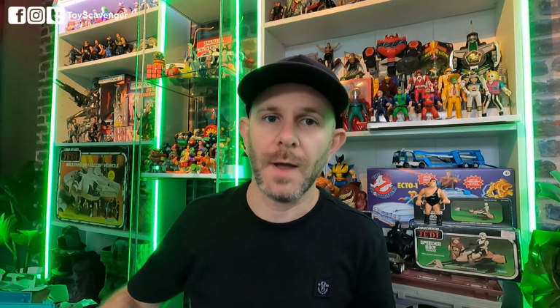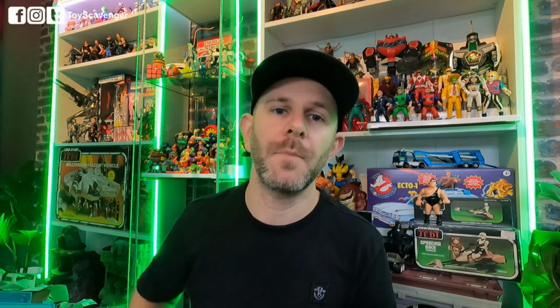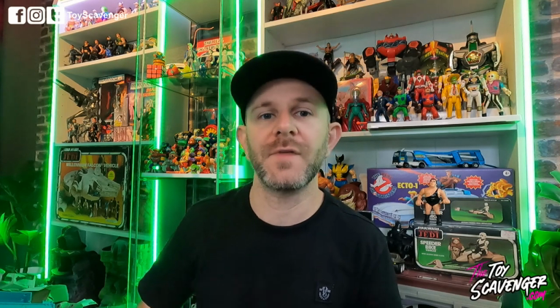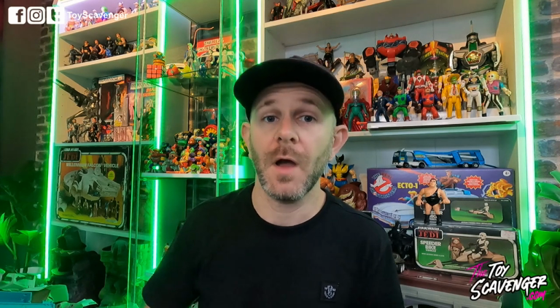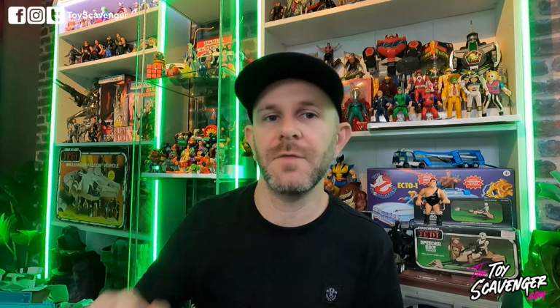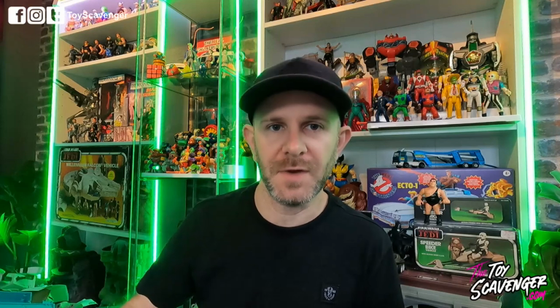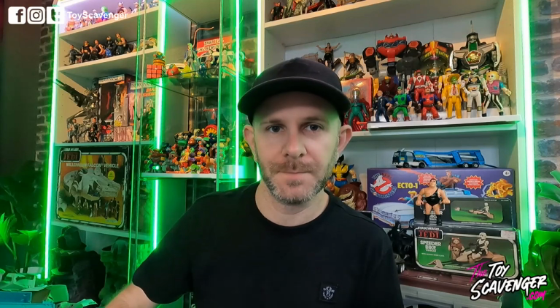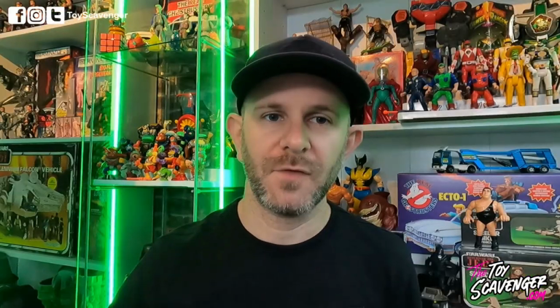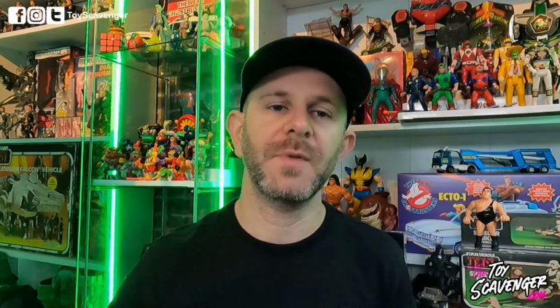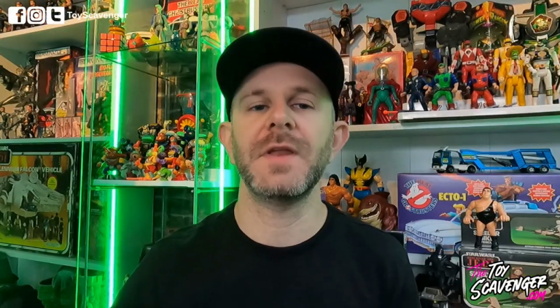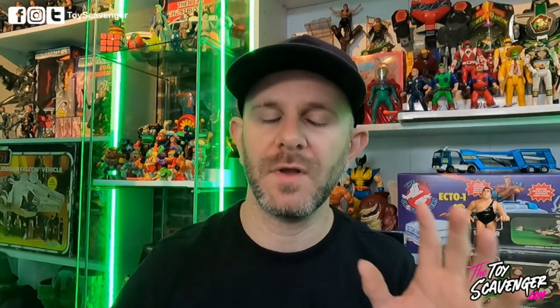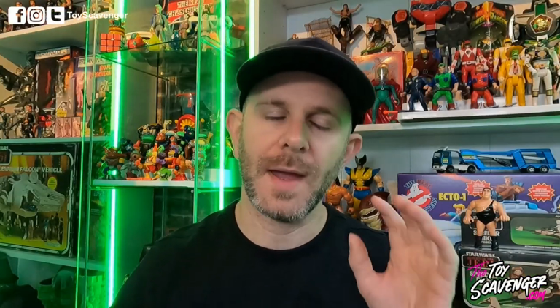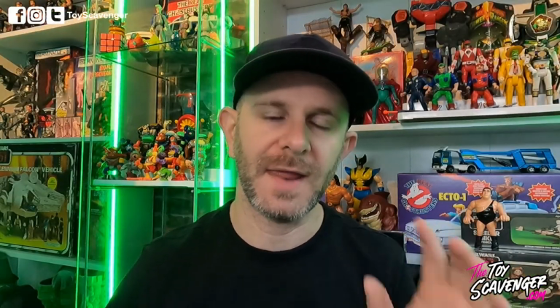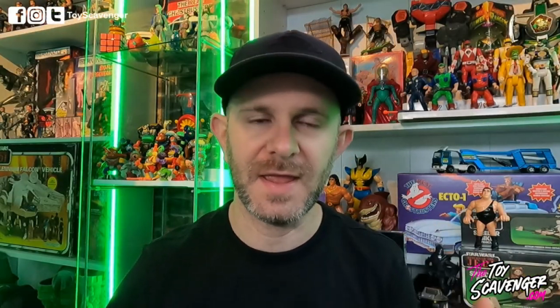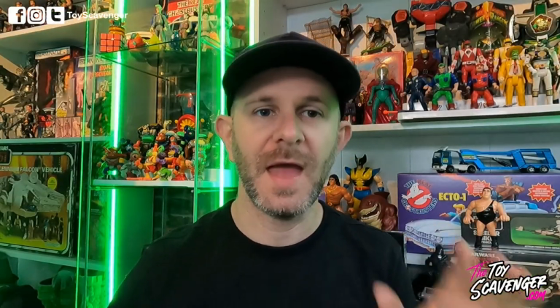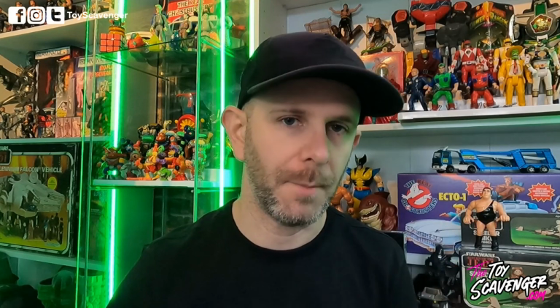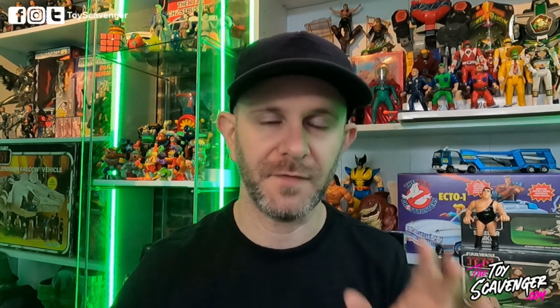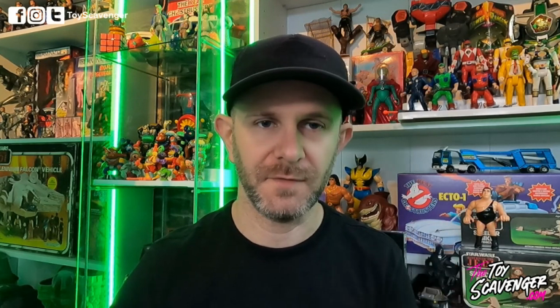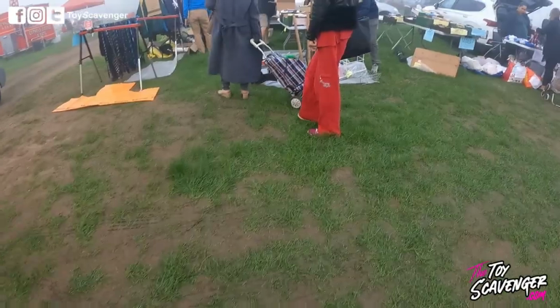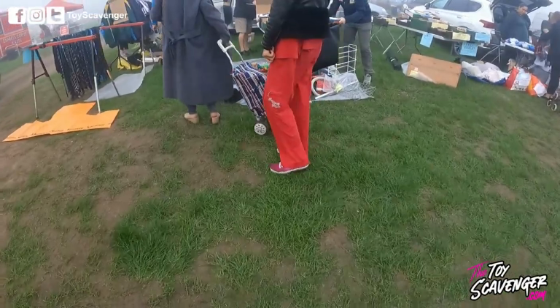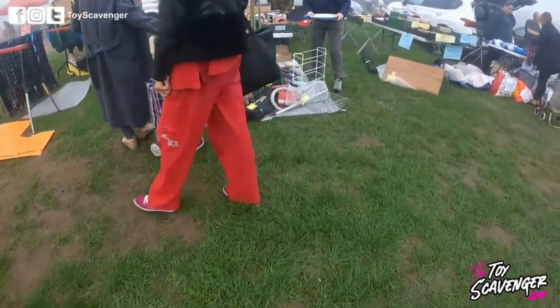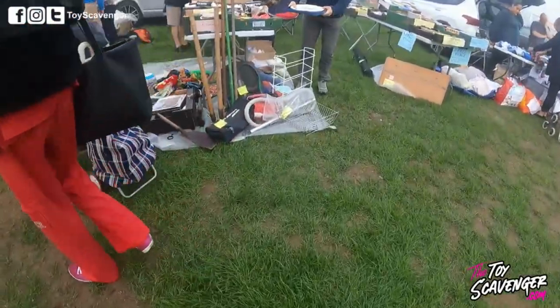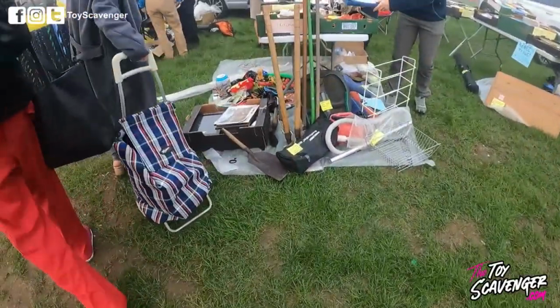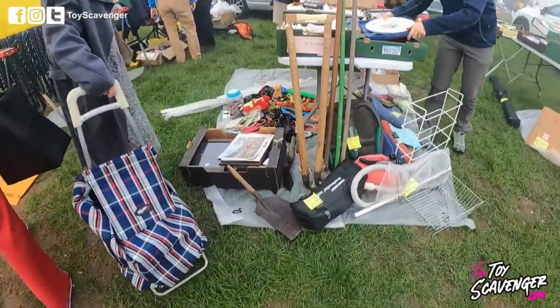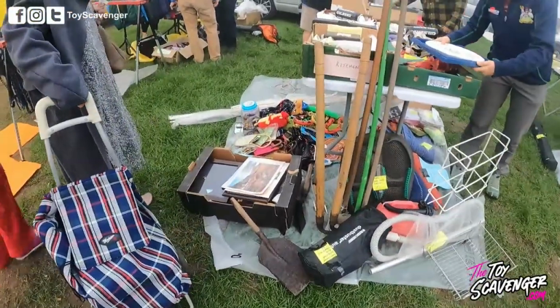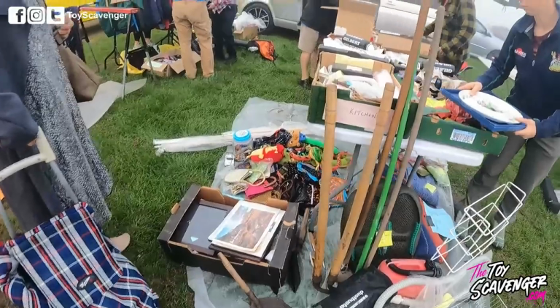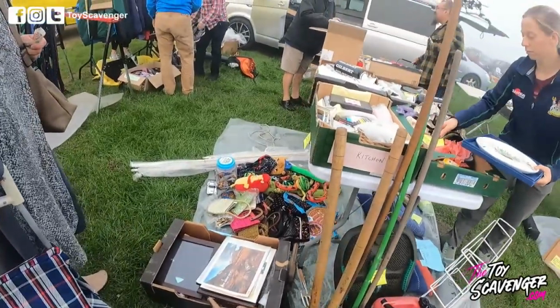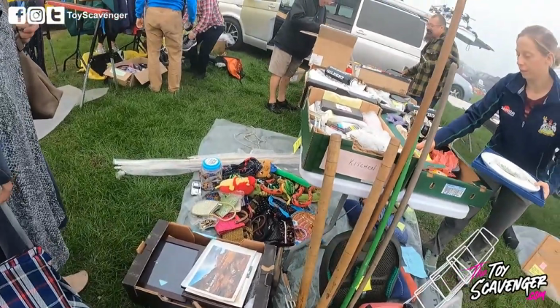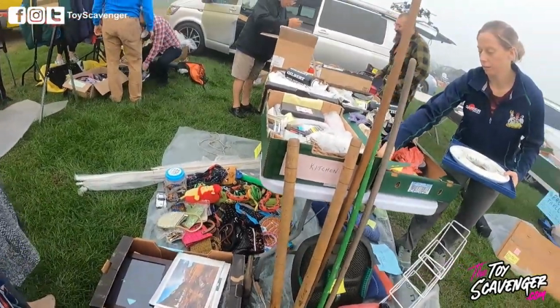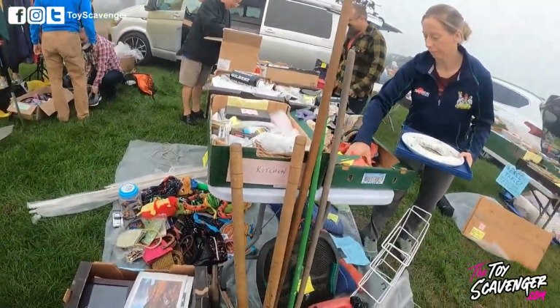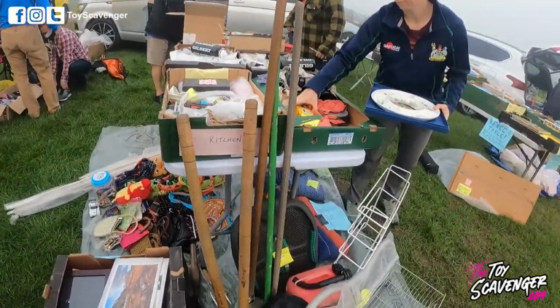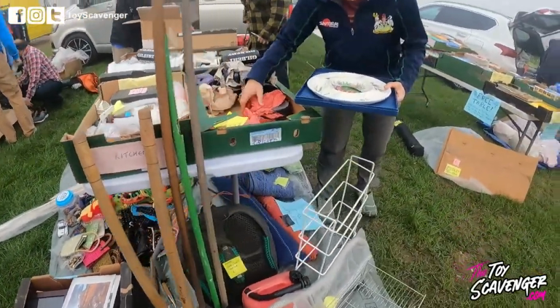Hi guys, I'm Paul the Toy Scavenger, thank you for viewing my video. In this particular video I wanted to show you how hard it actually is at a car boot sale to find something — you've got to be there, right place, right time, and if you're not, you're gonna walk away with nothing. So let's jump right in.